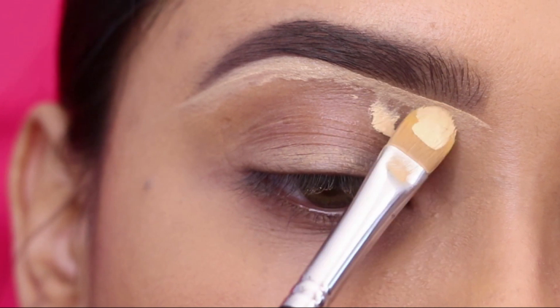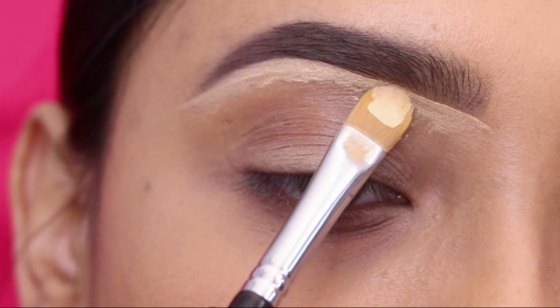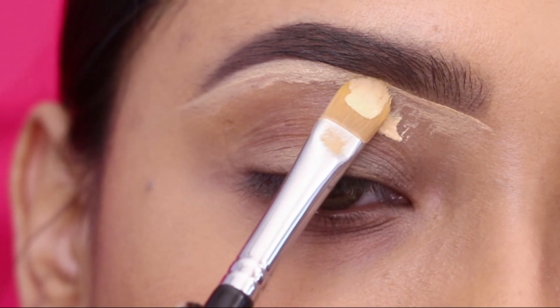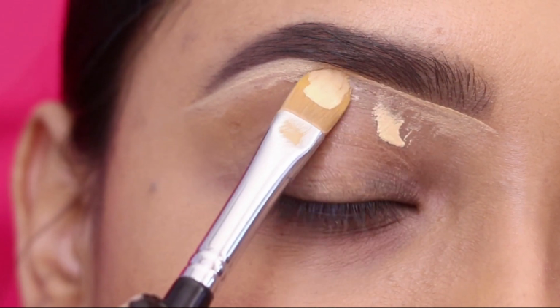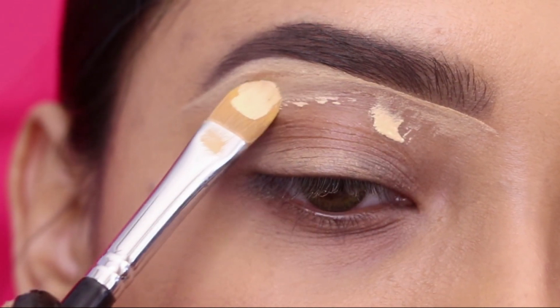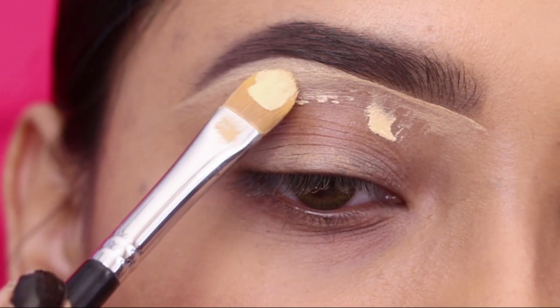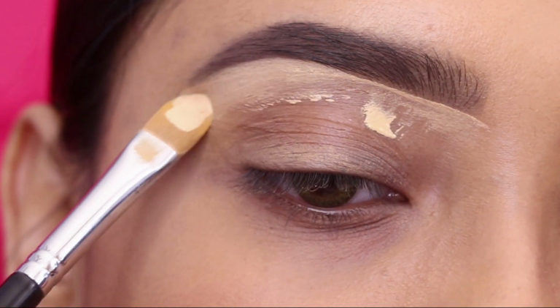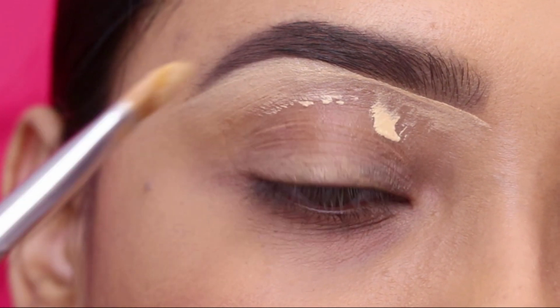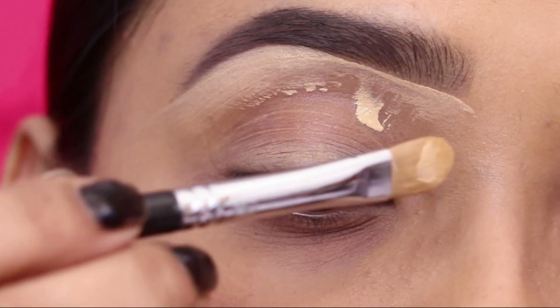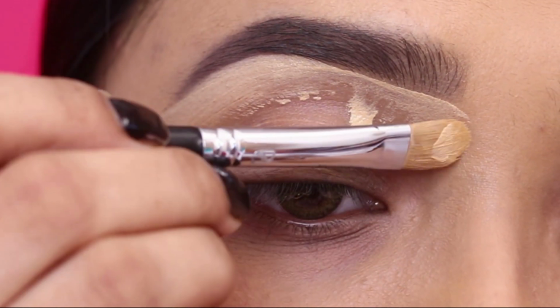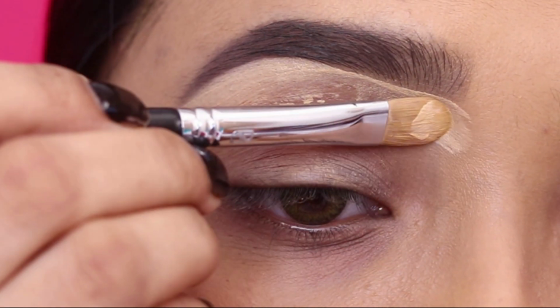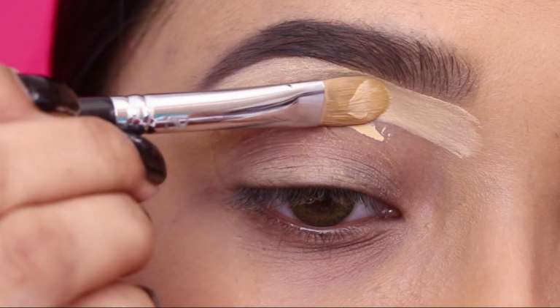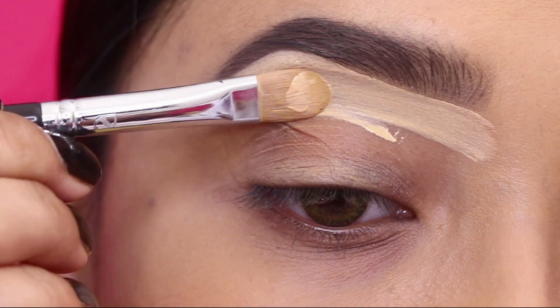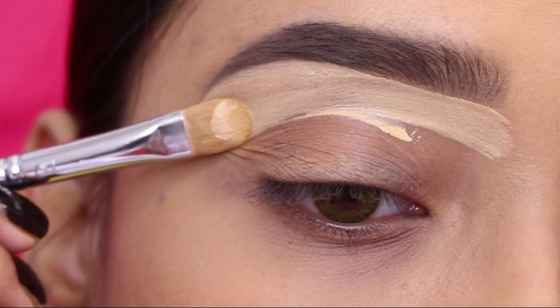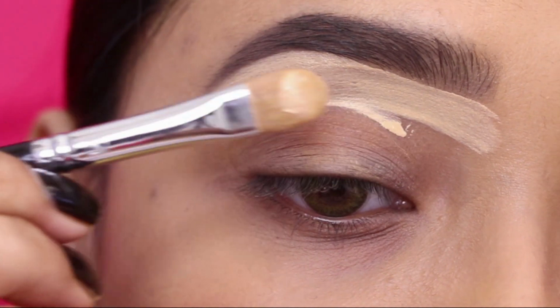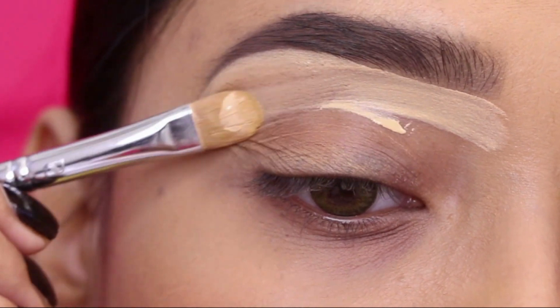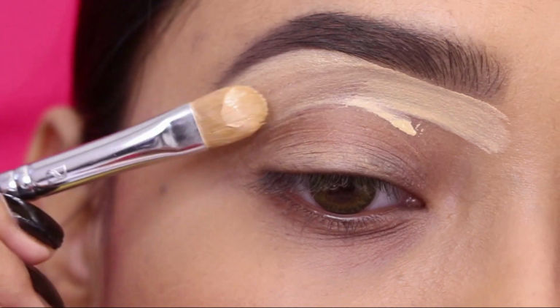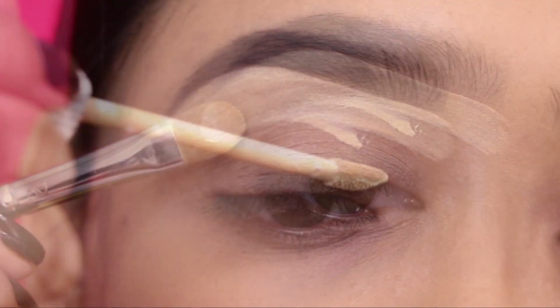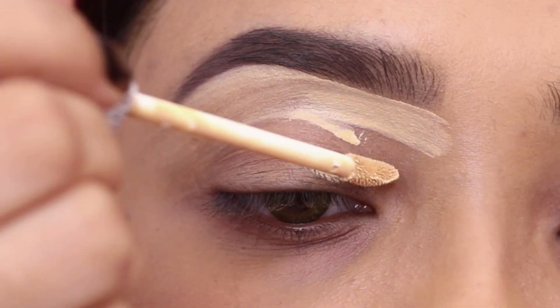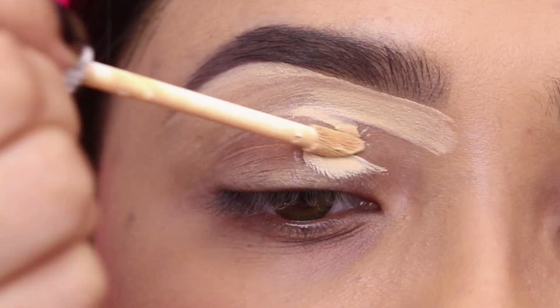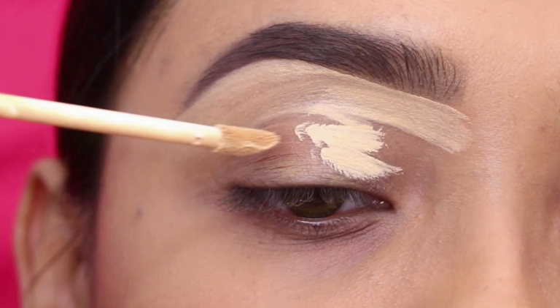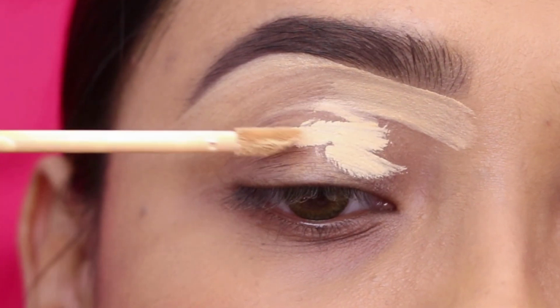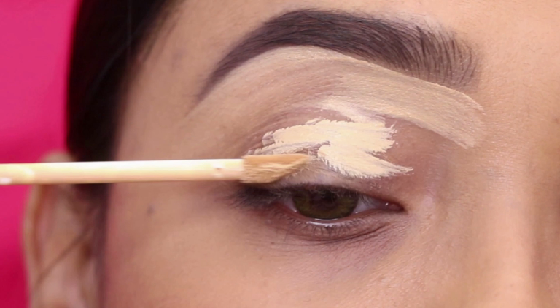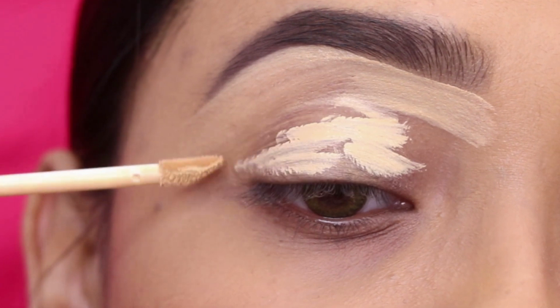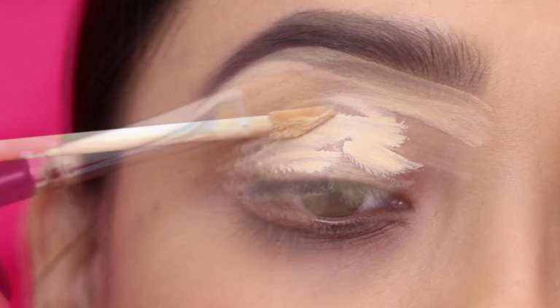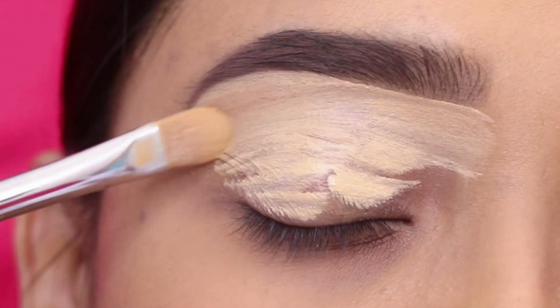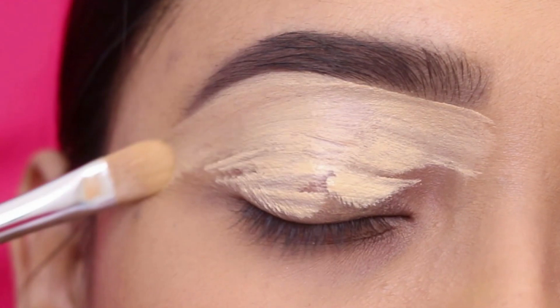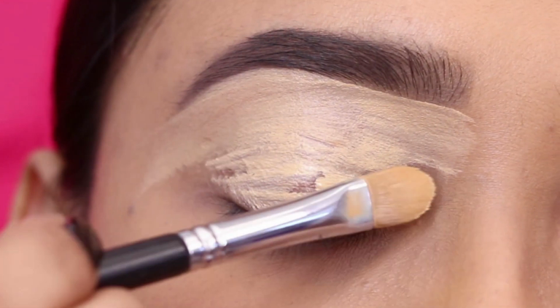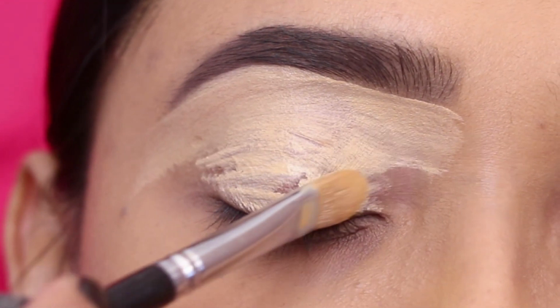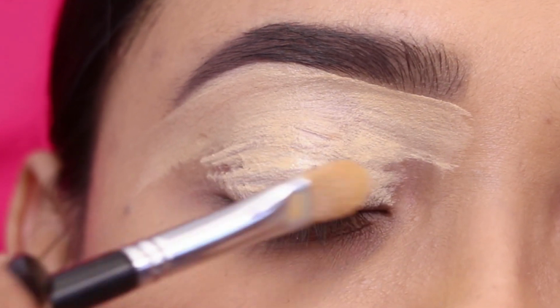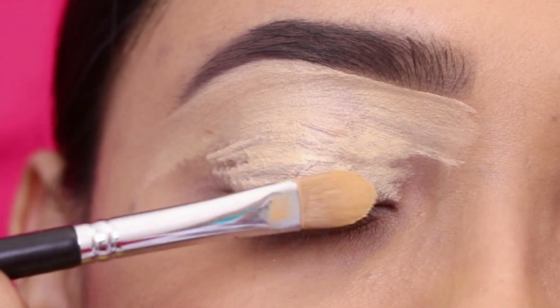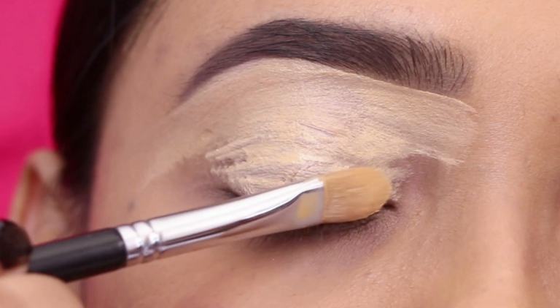Clean it and then I will apply the concealer on the whole eyelid. This is a very thin brush. You can apply the concealer below the eyebrows. I will also apply the concealer on the eyelid, and then spread the concealer well using the same concealer brush.